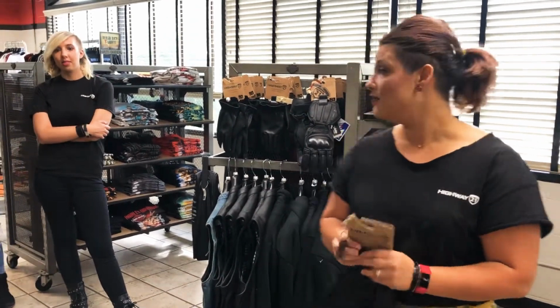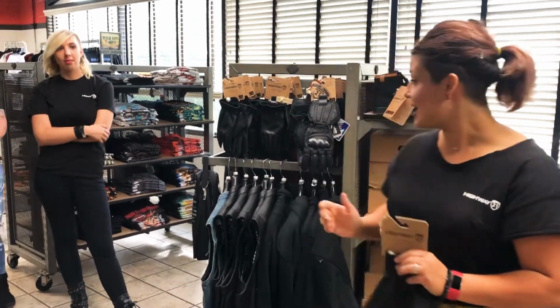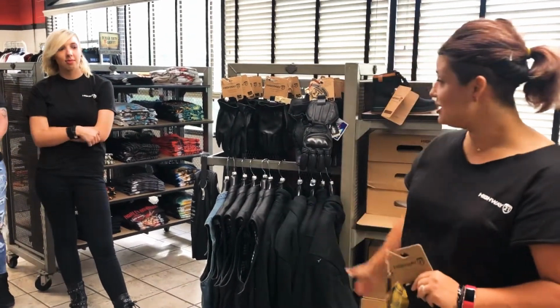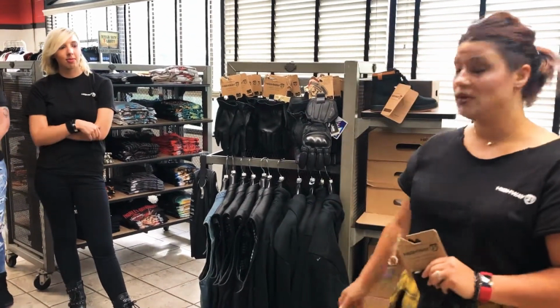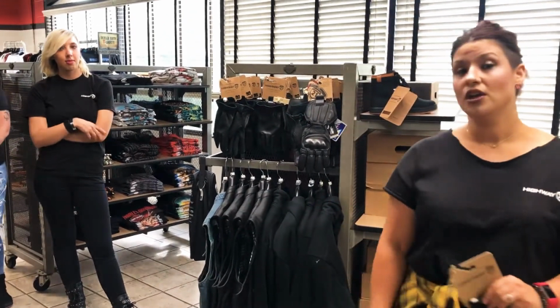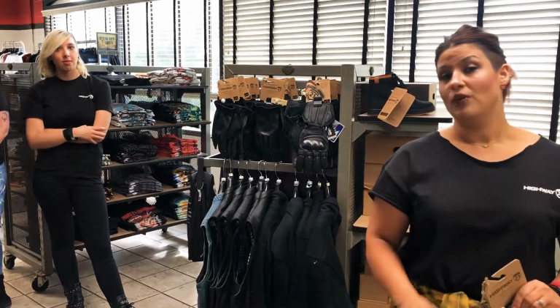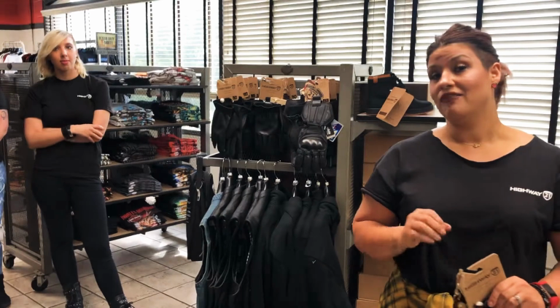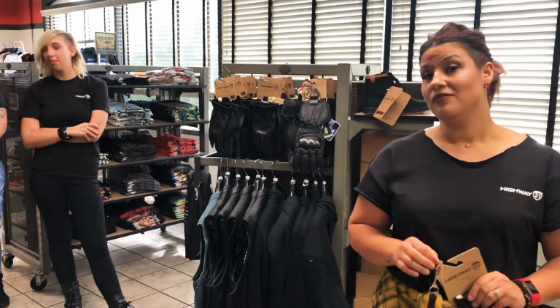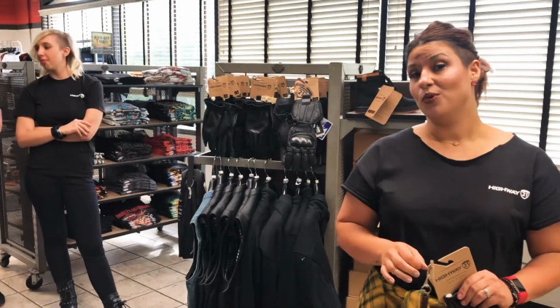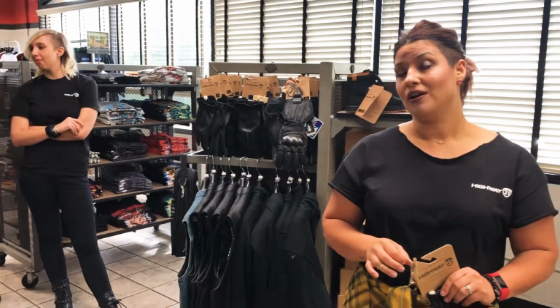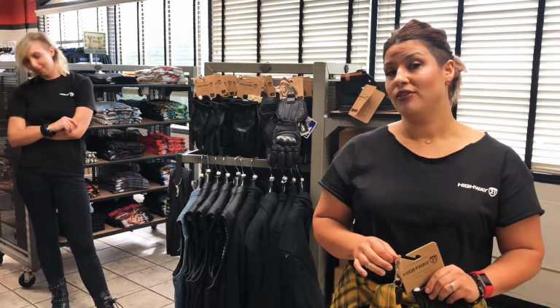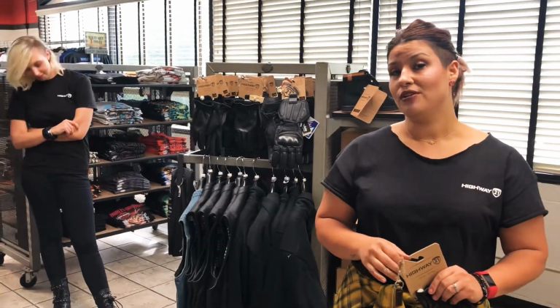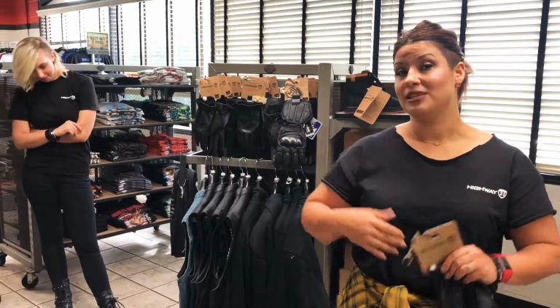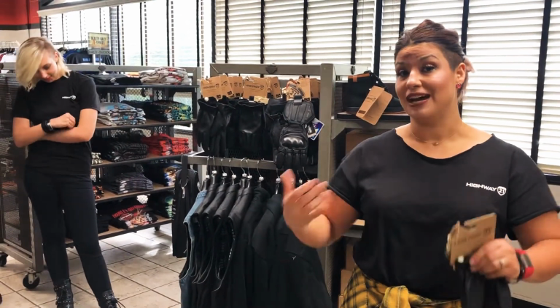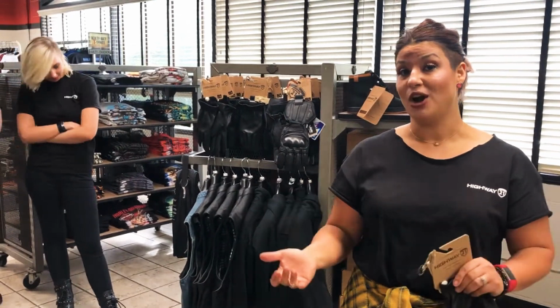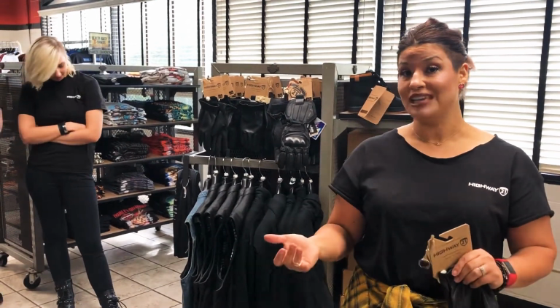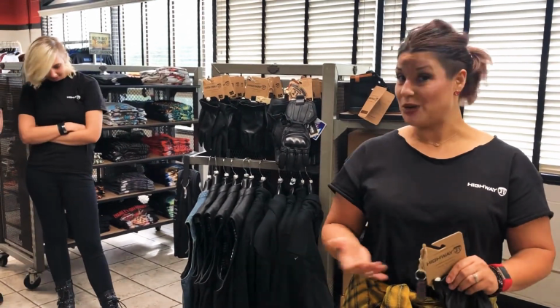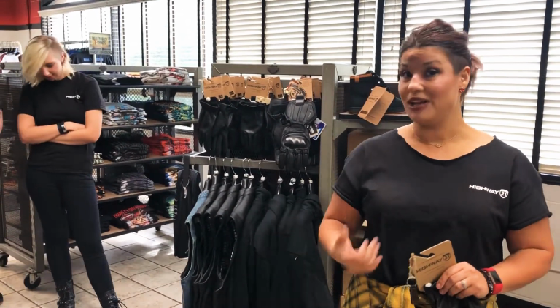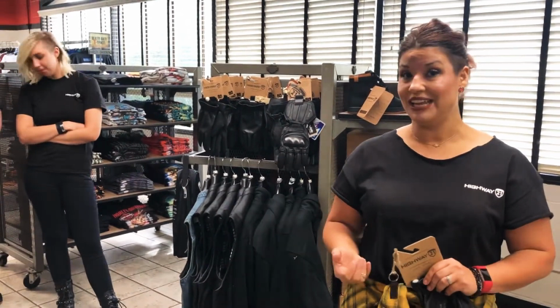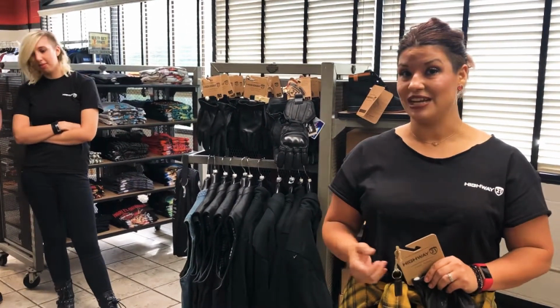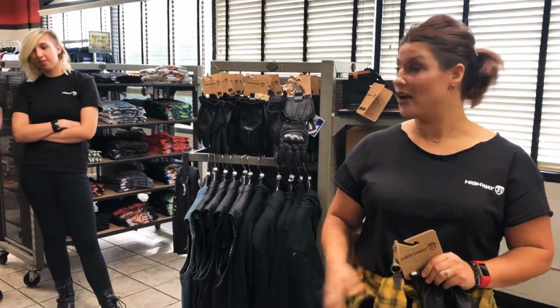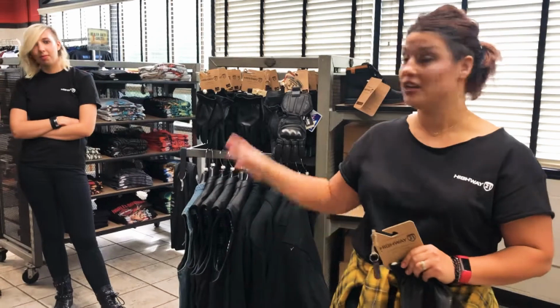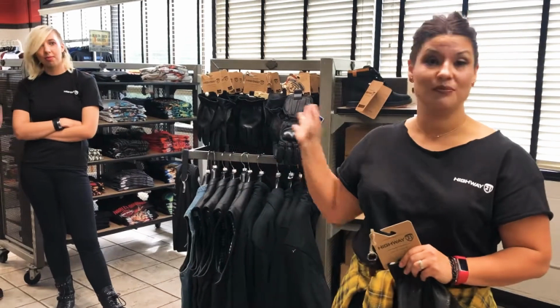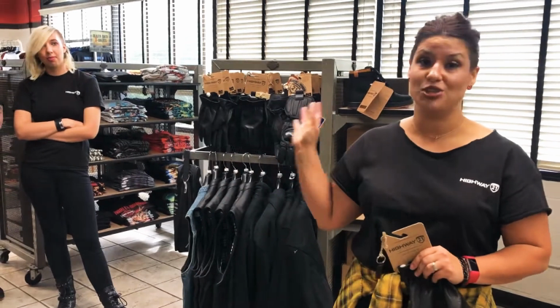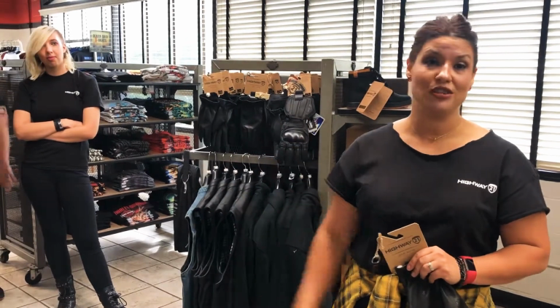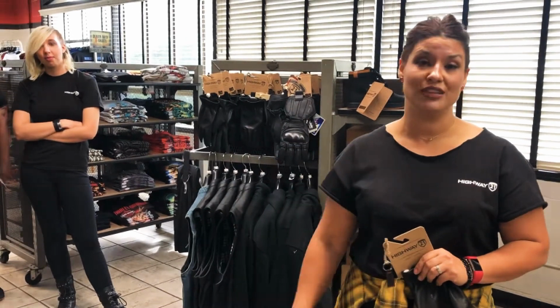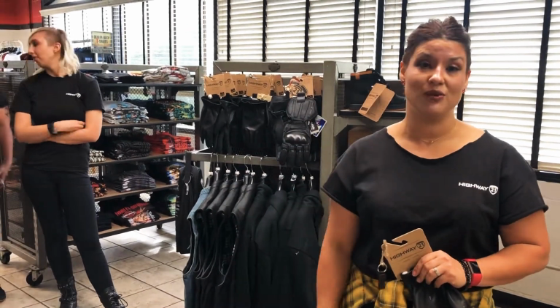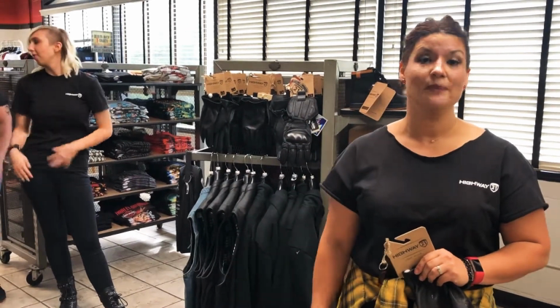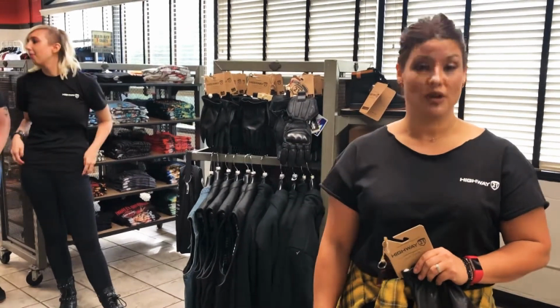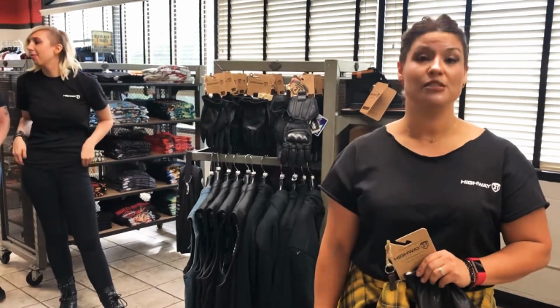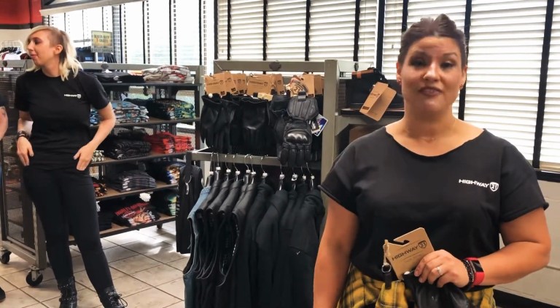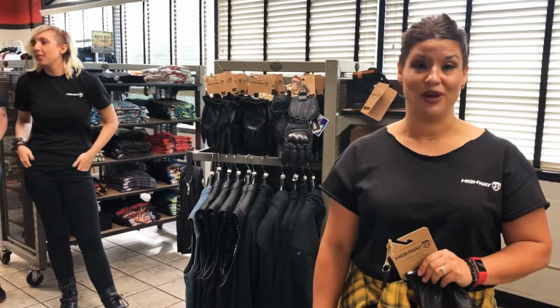This is Highway 21. We have even more out there besides Harley. So come on in, check us out, and we're going to make sure that you leave with what you need to be safe on the road.